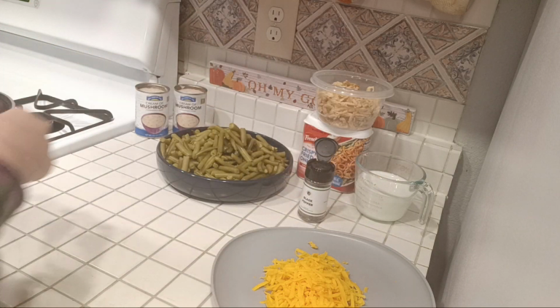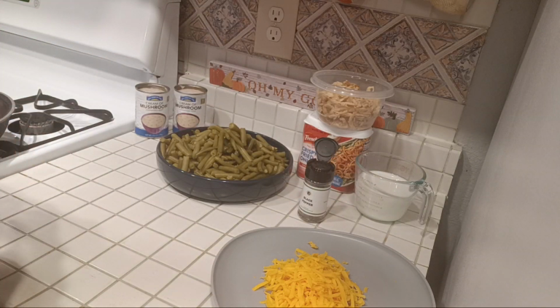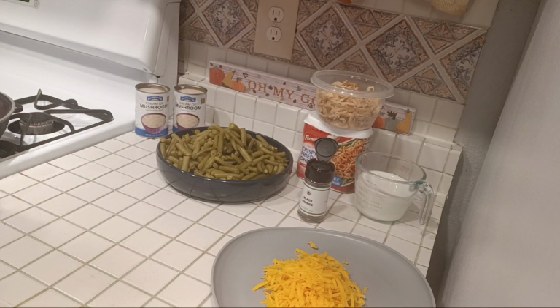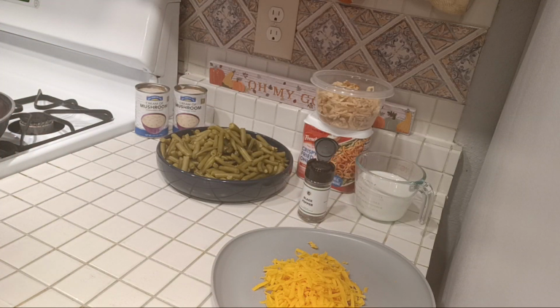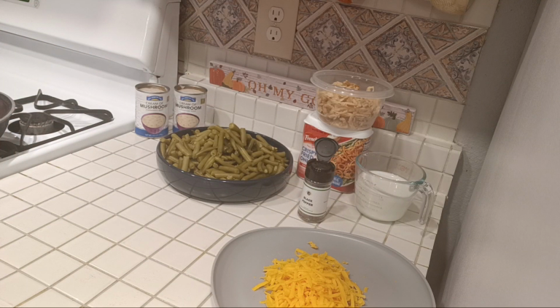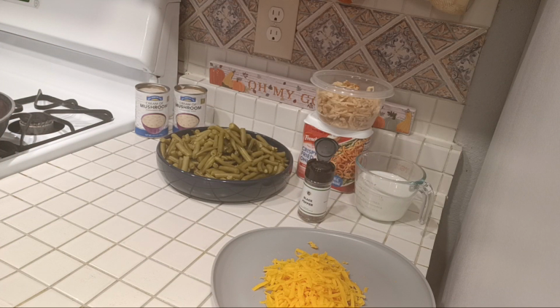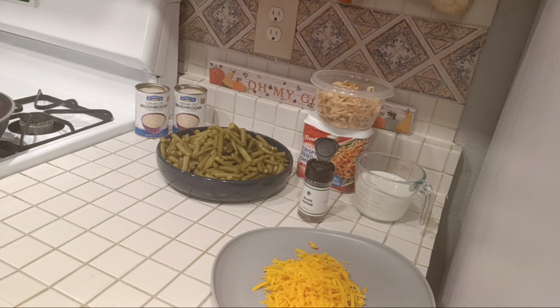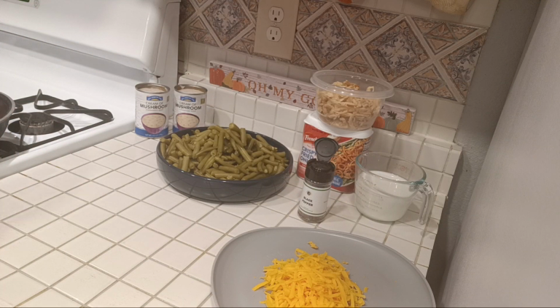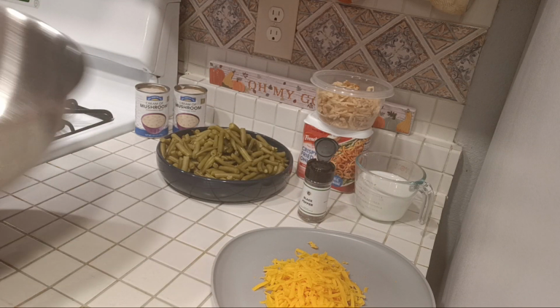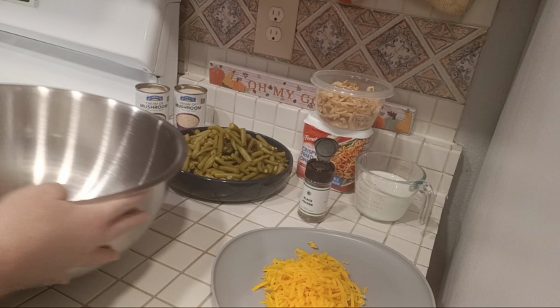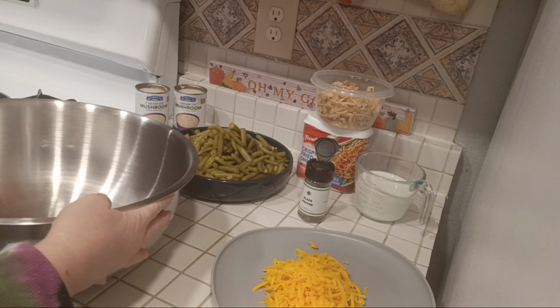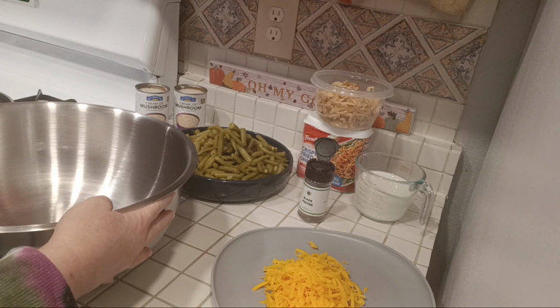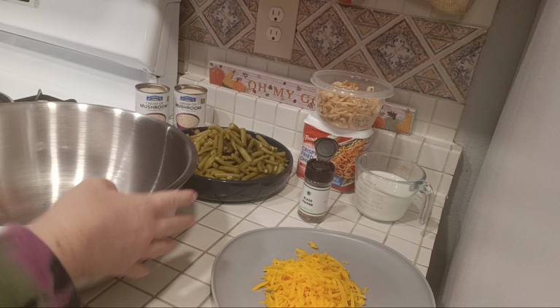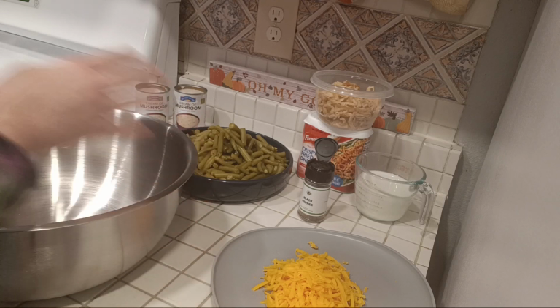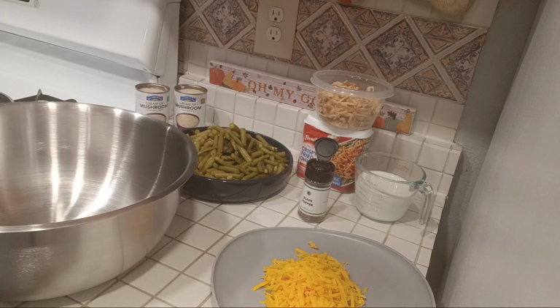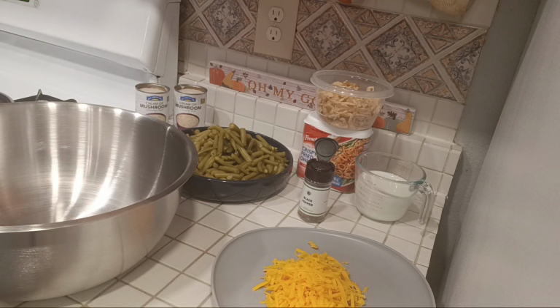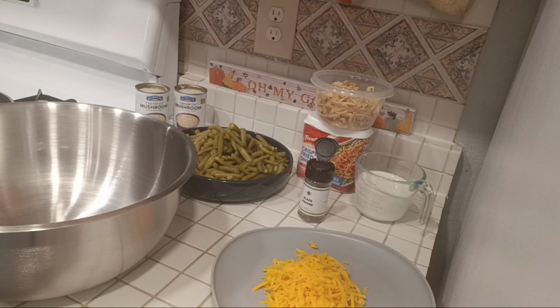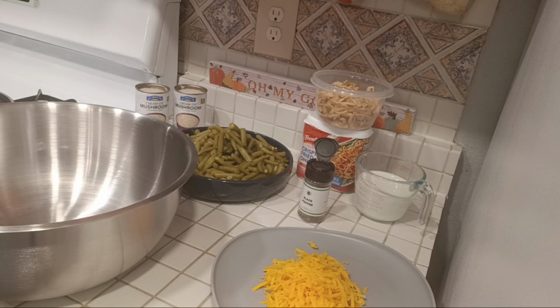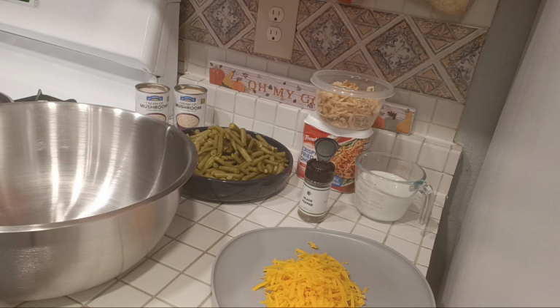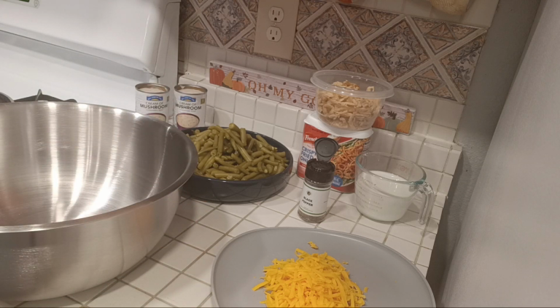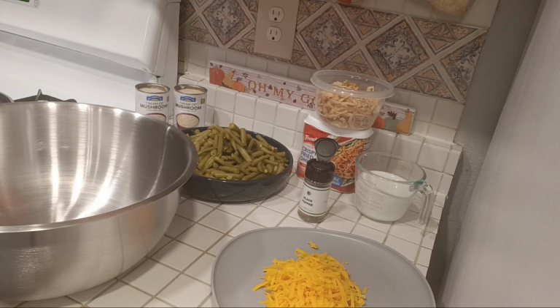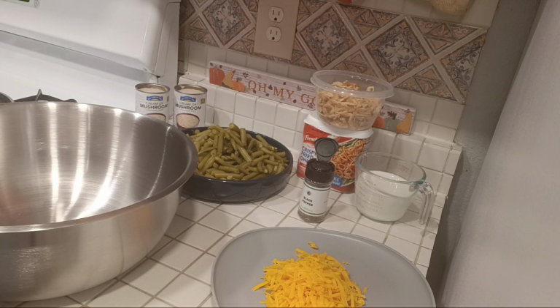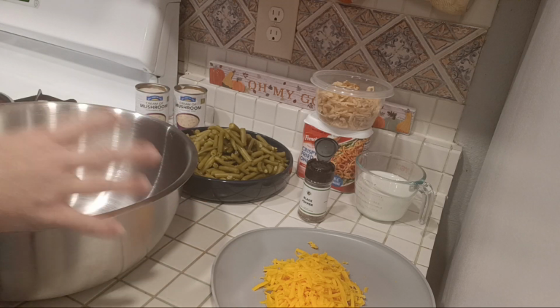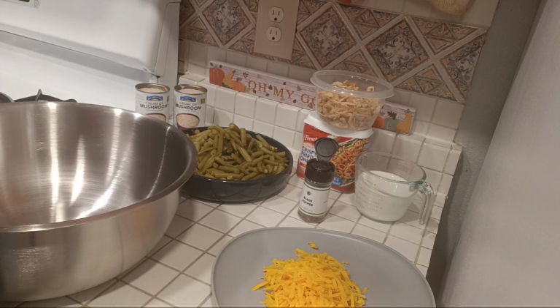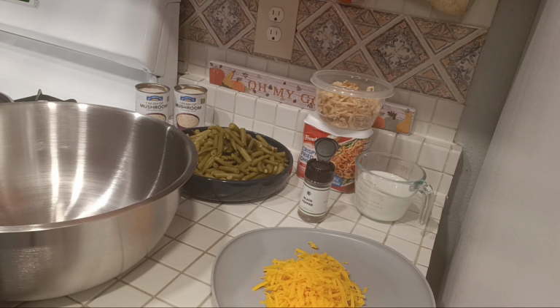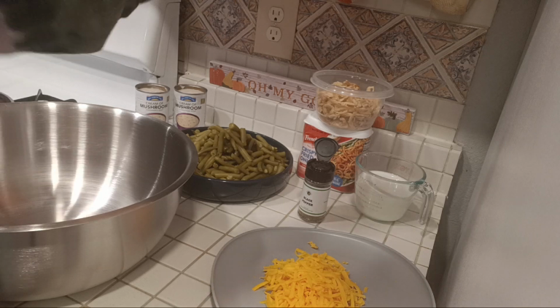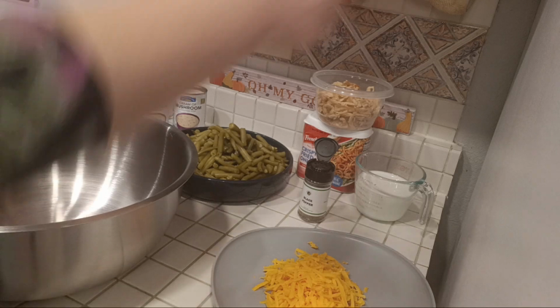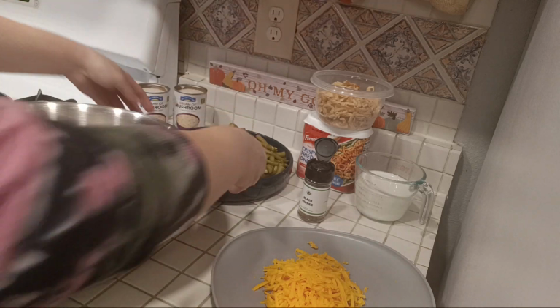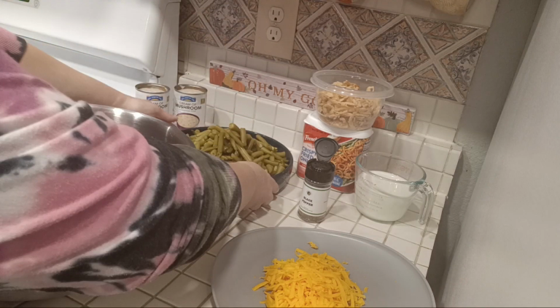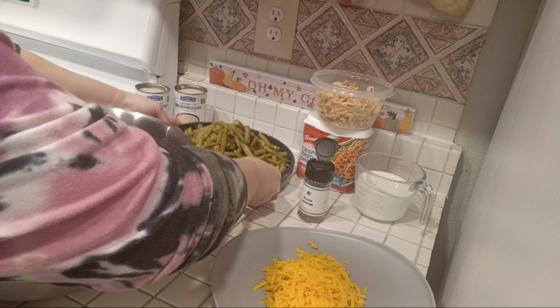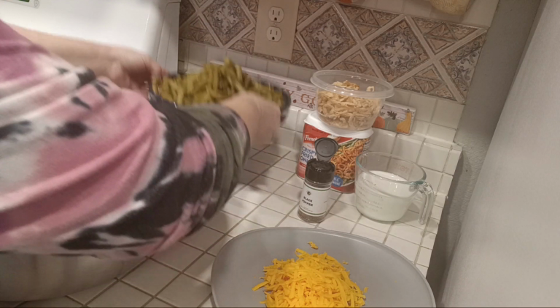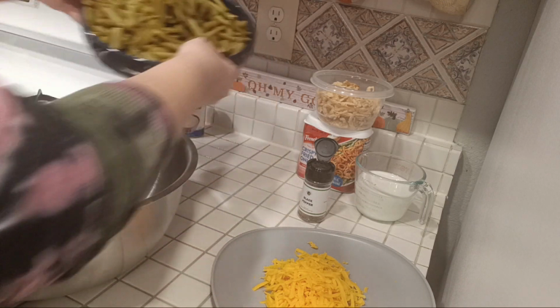So what we're going to do is, while the bacon is going, I'm going to turn the oven on to 350. We're going to combine the green beans into a large bowl.